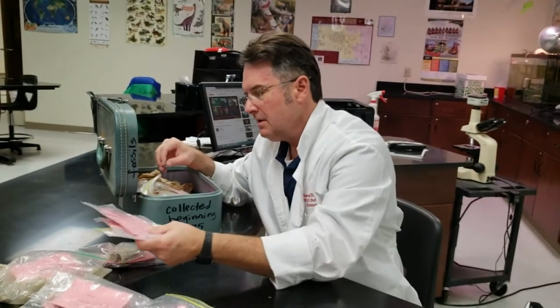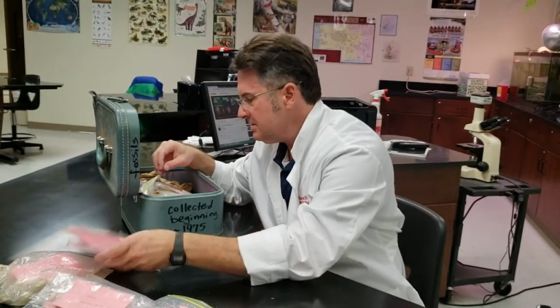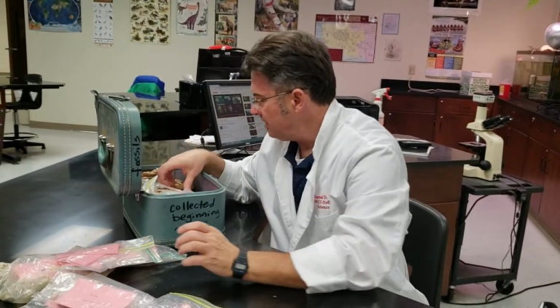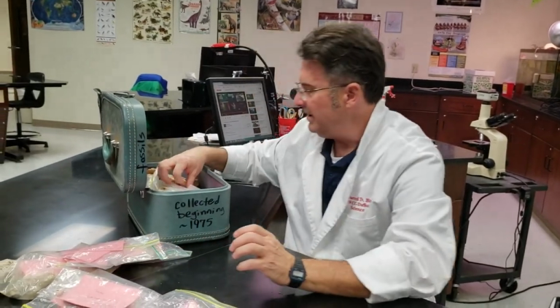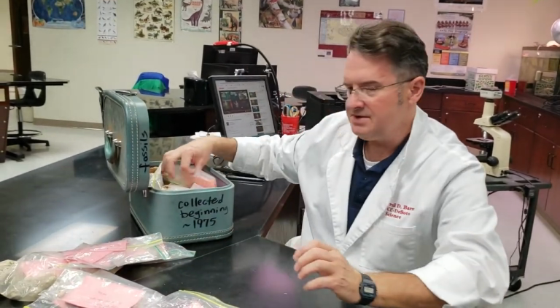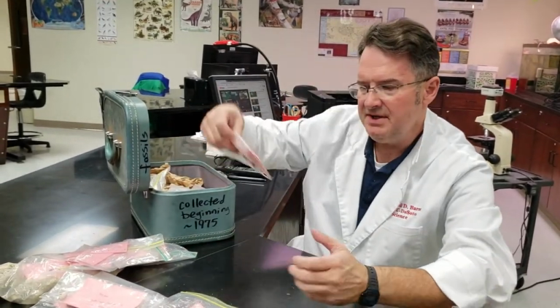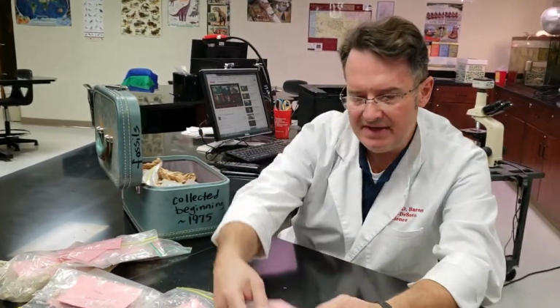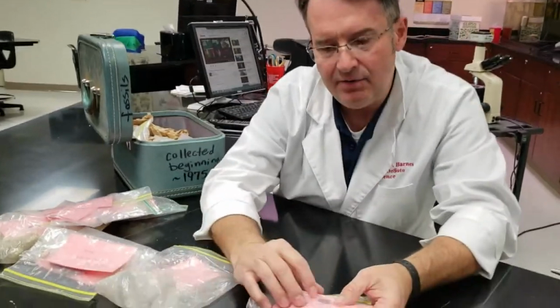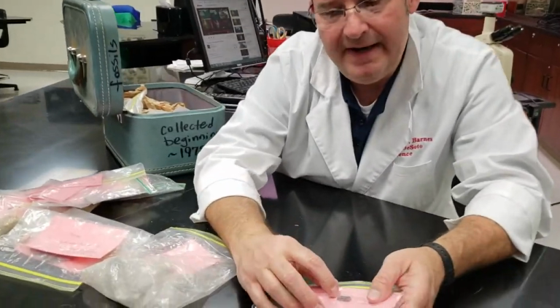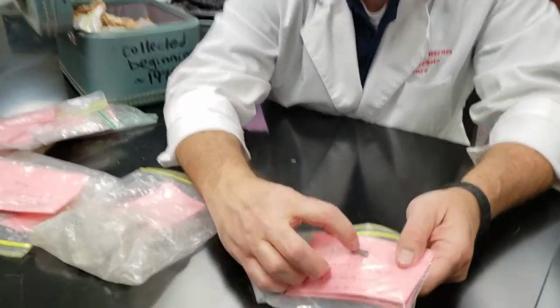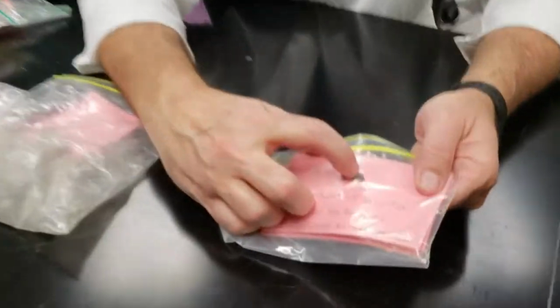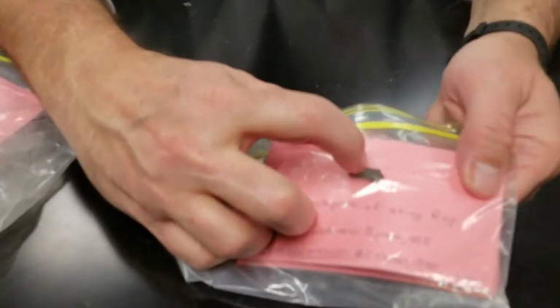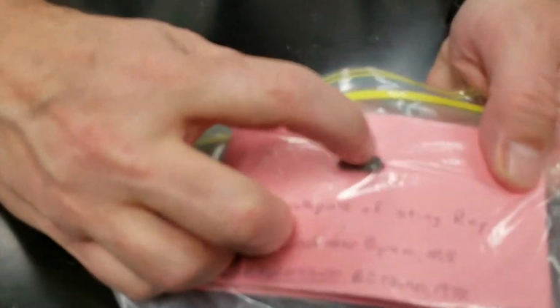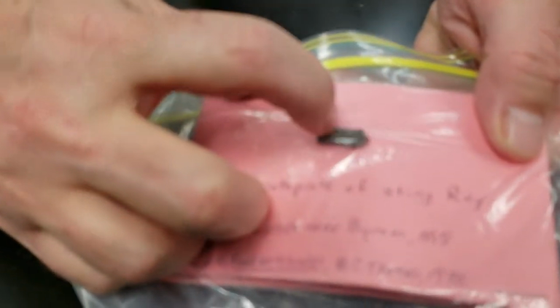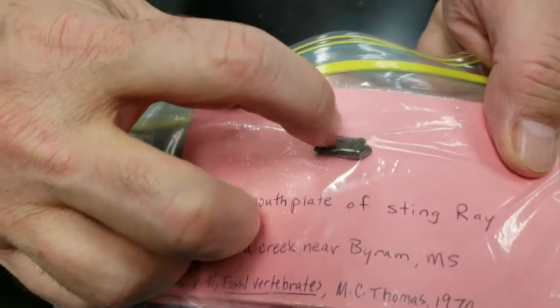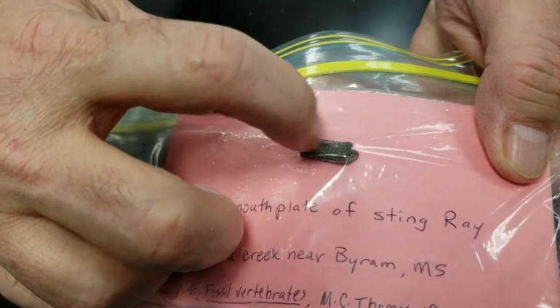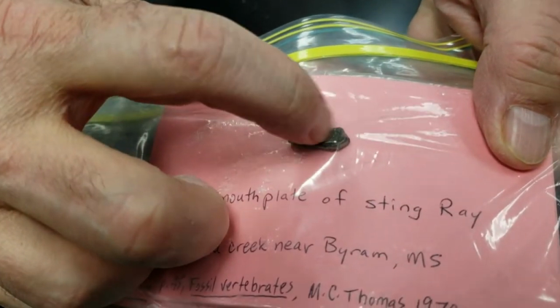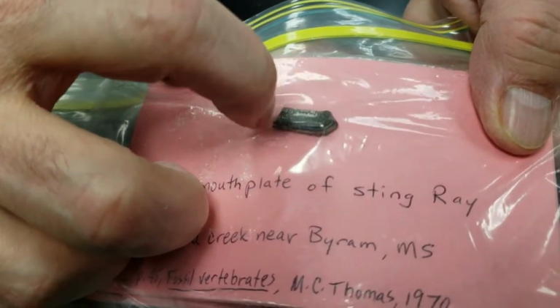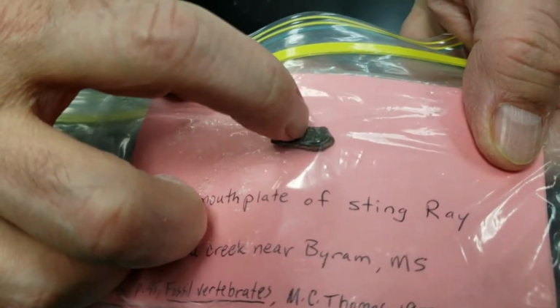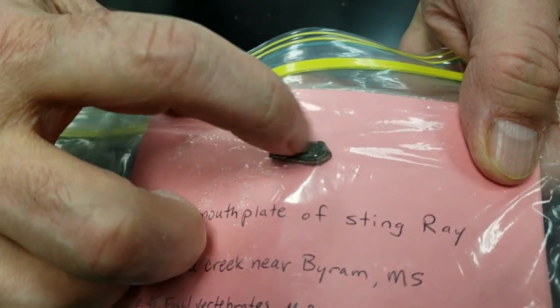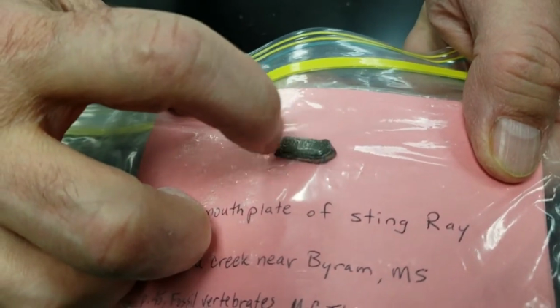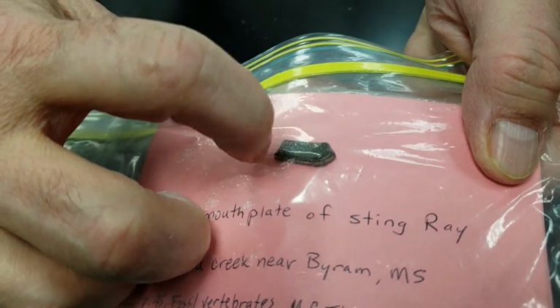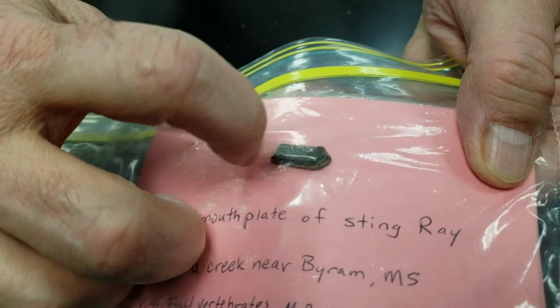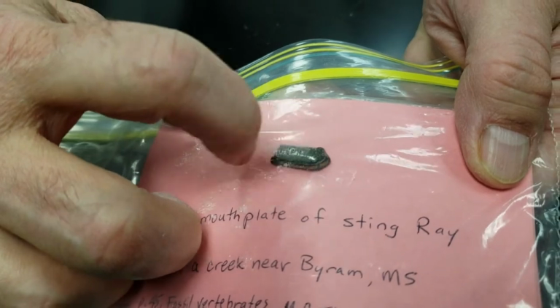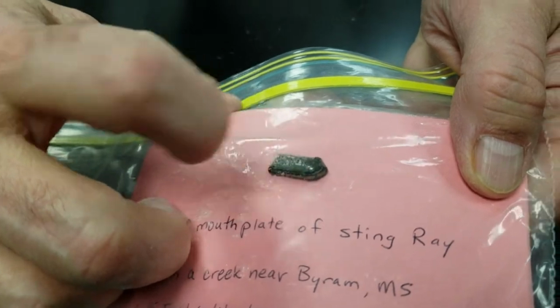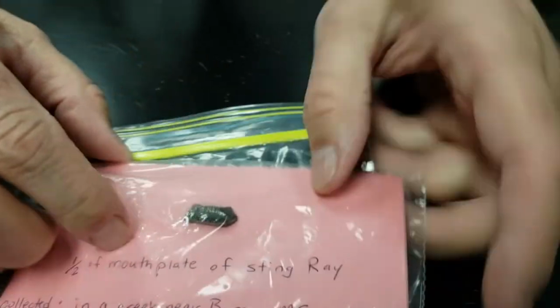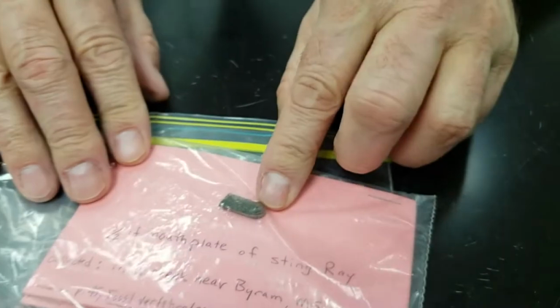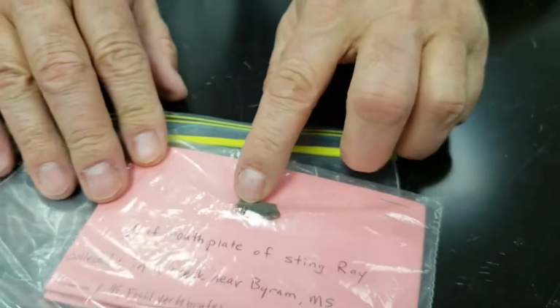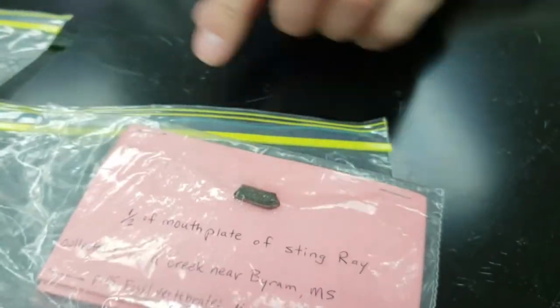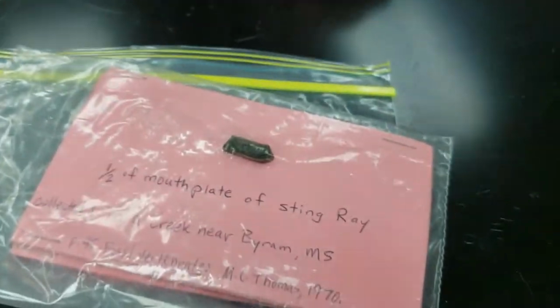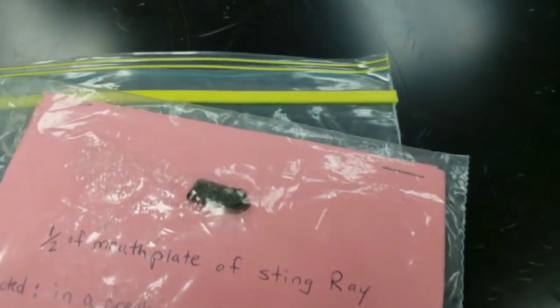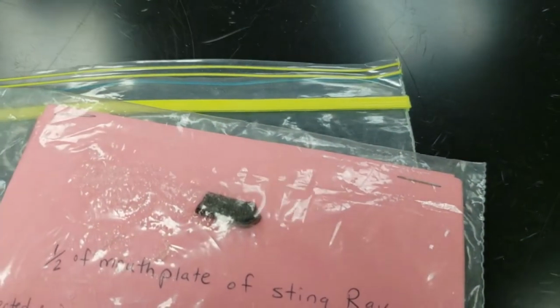This is kind of cool right here because this is a ray tooth. If you listen, it's kind of scratchy. These were things that ground food for their nutrition — a fossil stingray tooth.